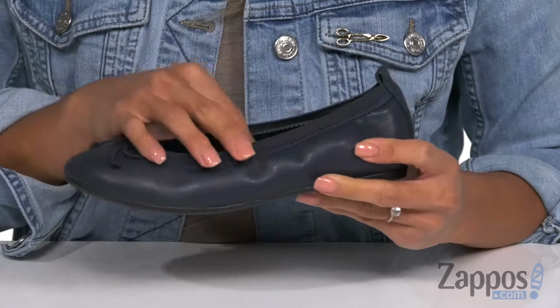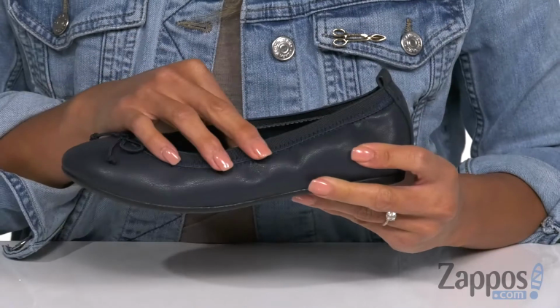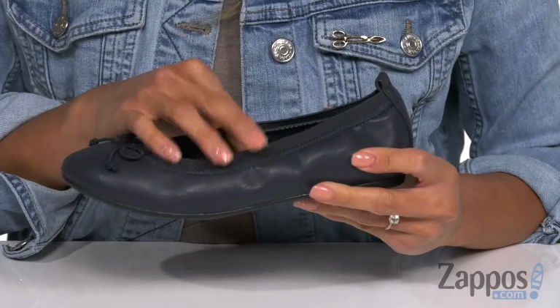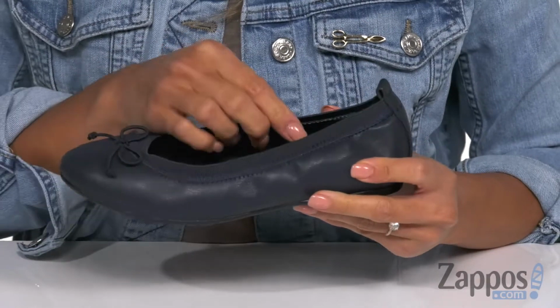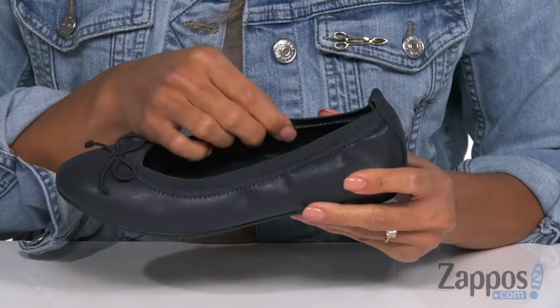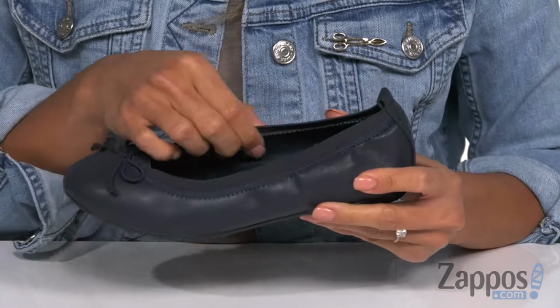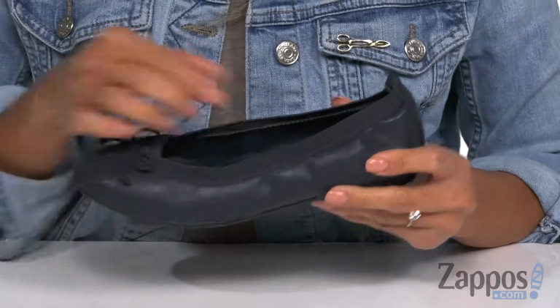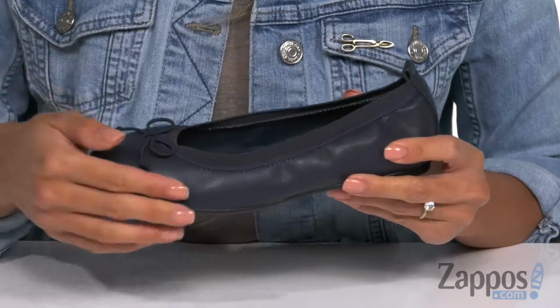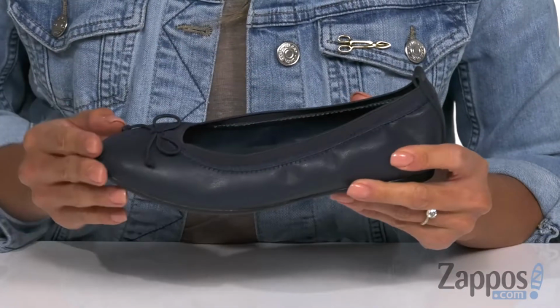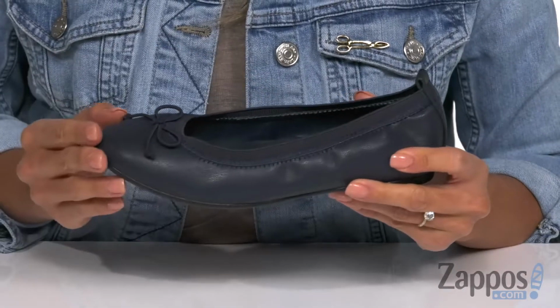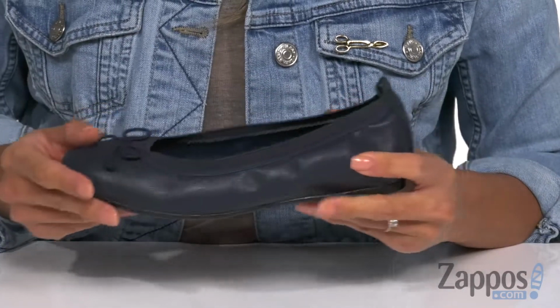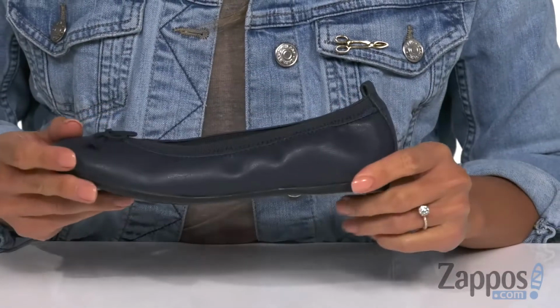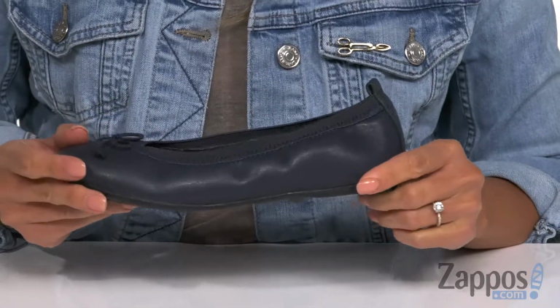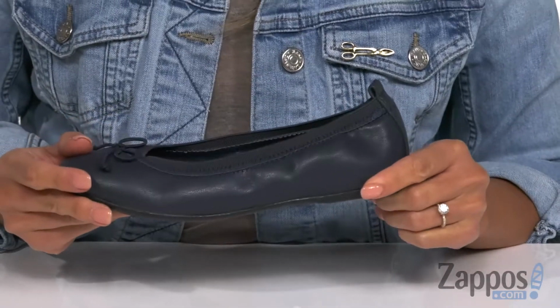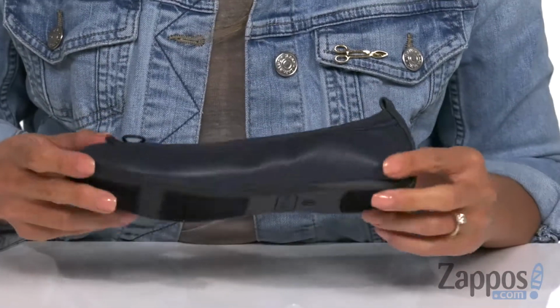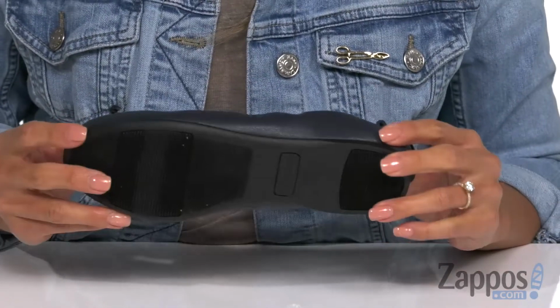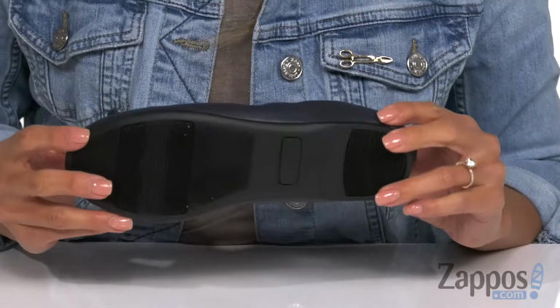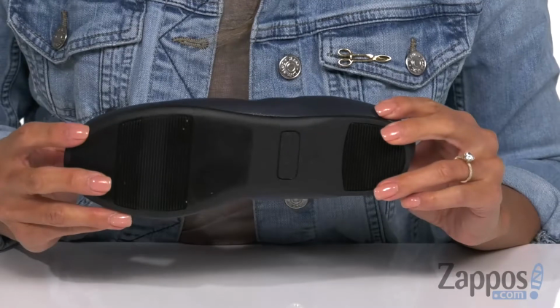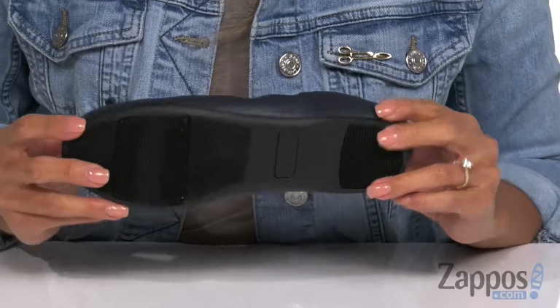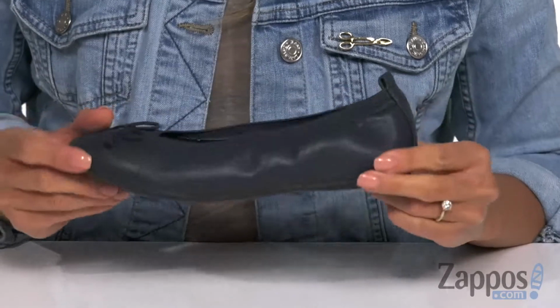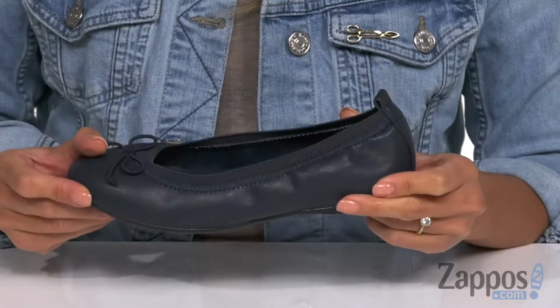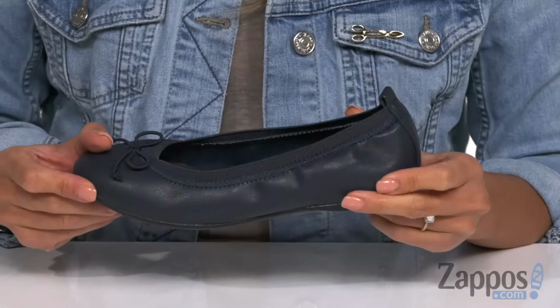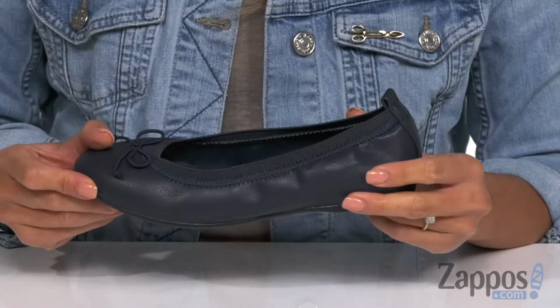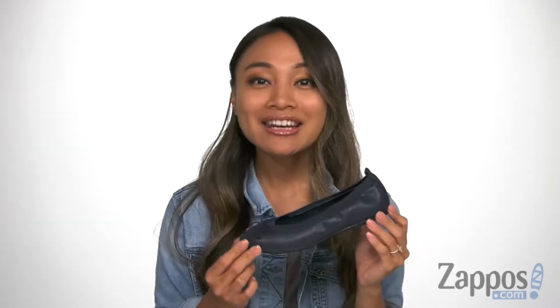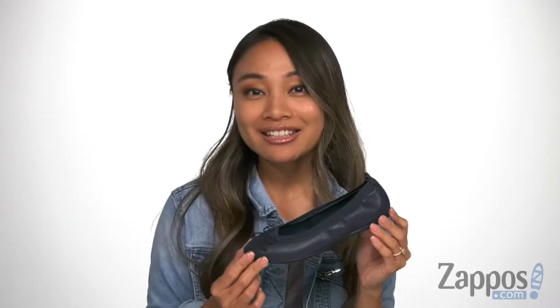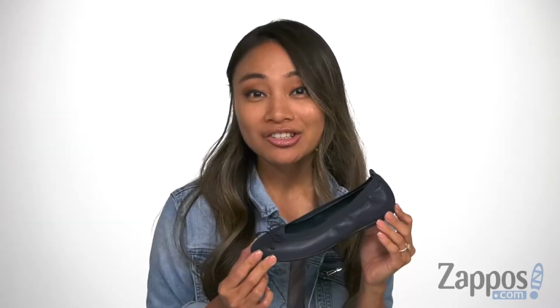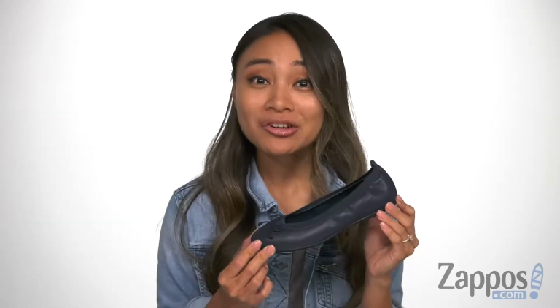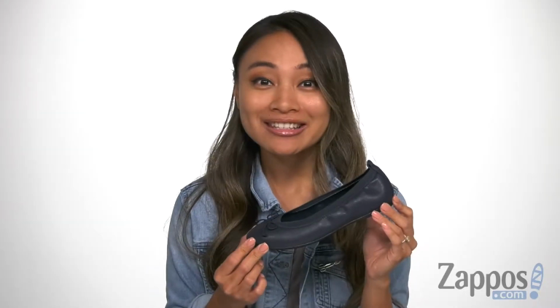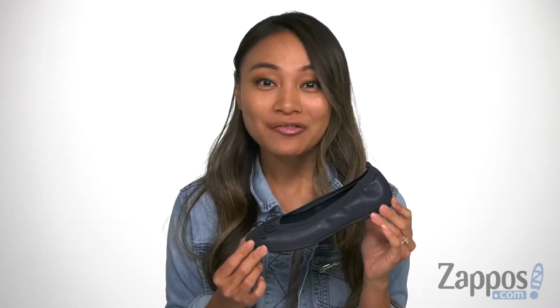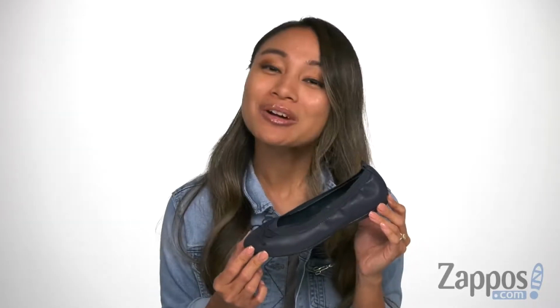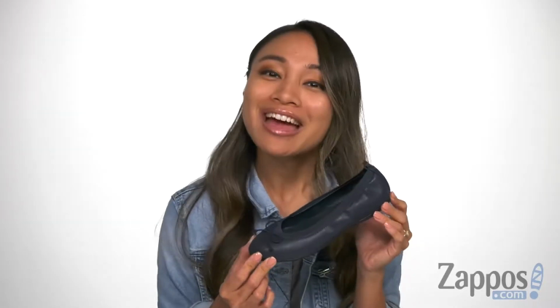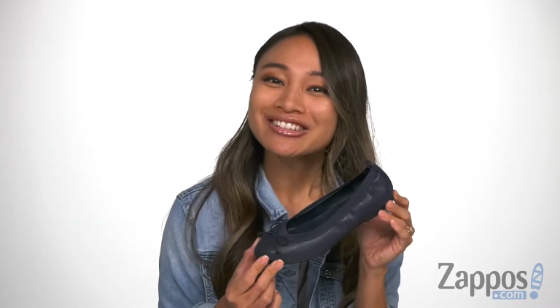It's lightly padded with a man-made lining, a round toe, and it's all on top of a durable outsole. Add a dainty touch to your kid's outfit with Ester.